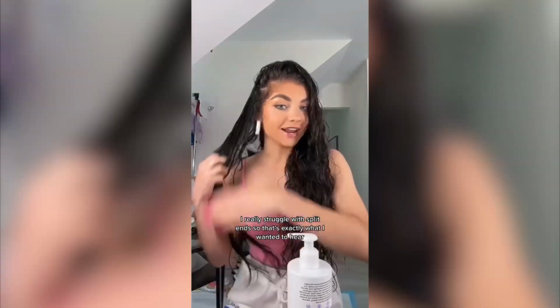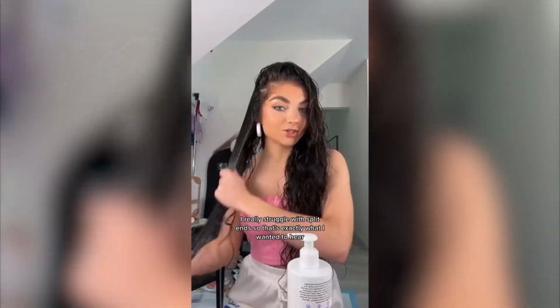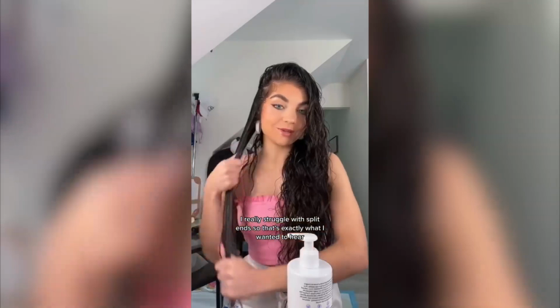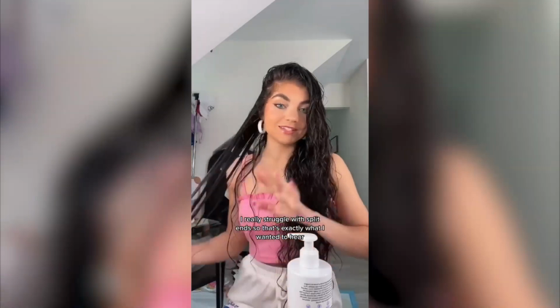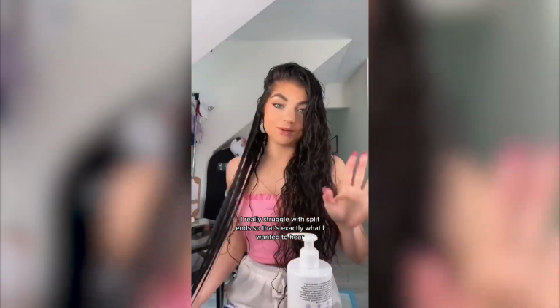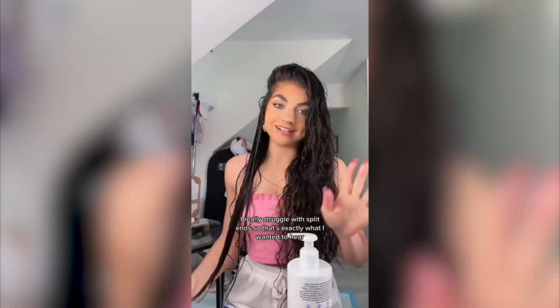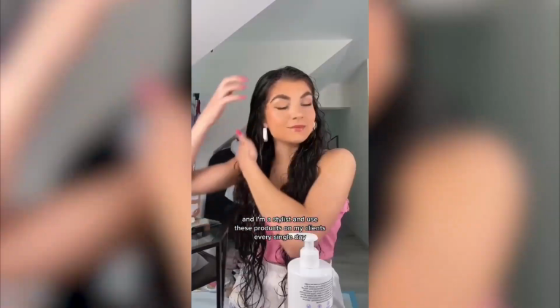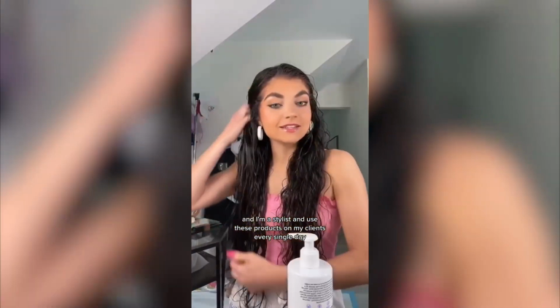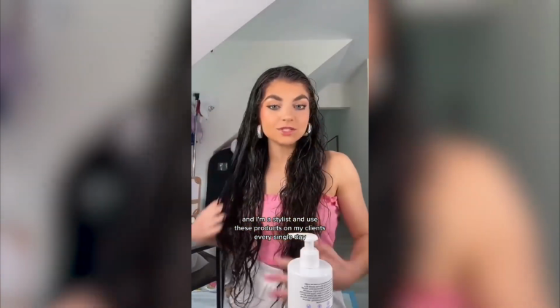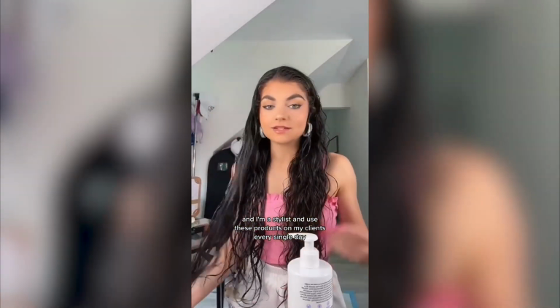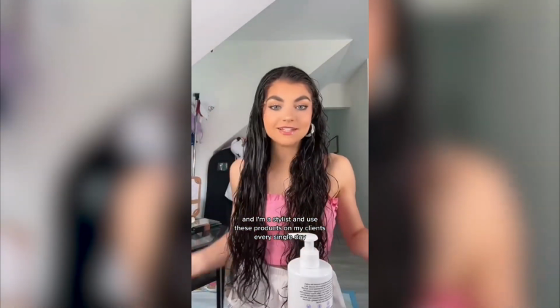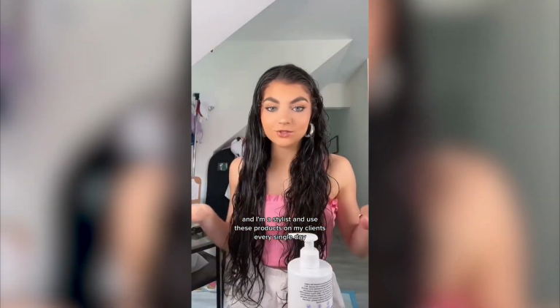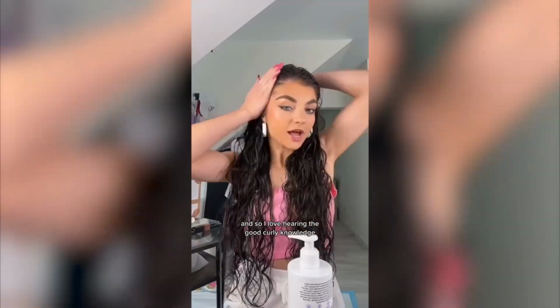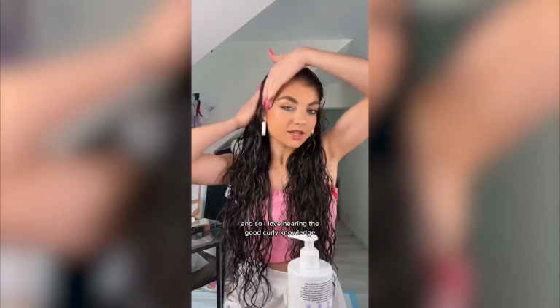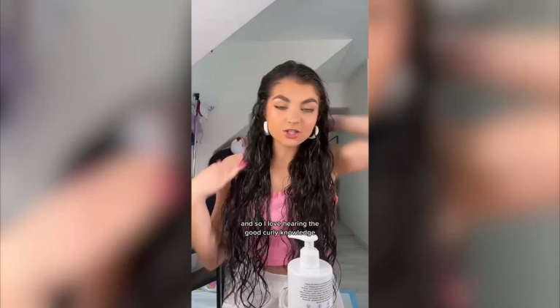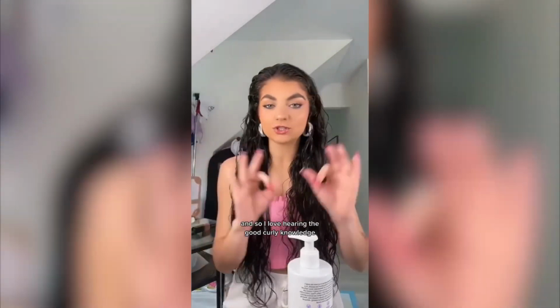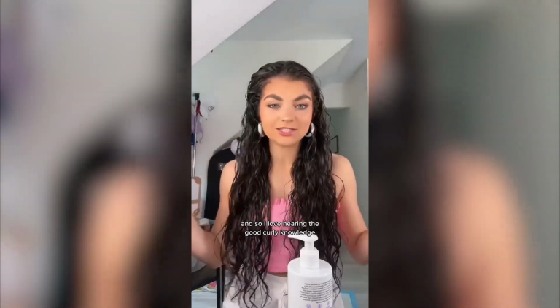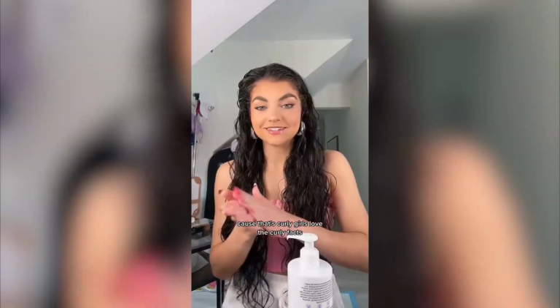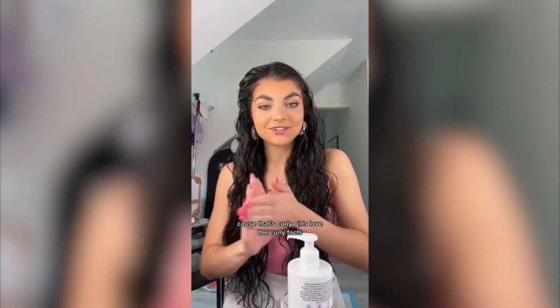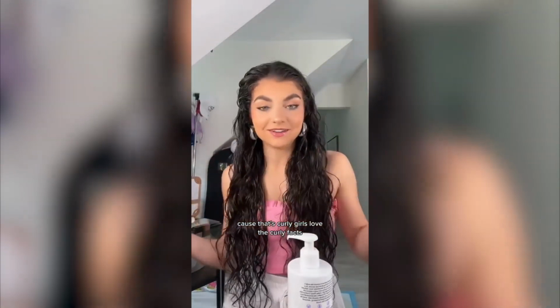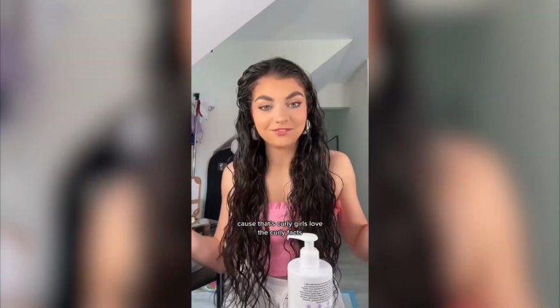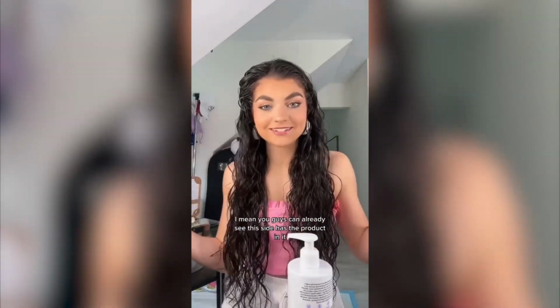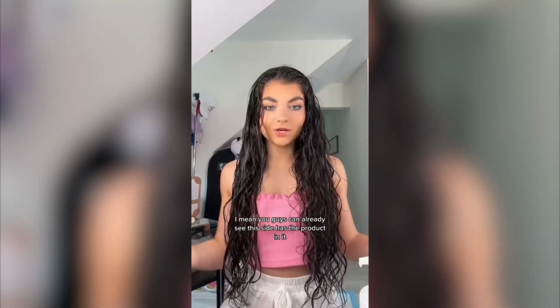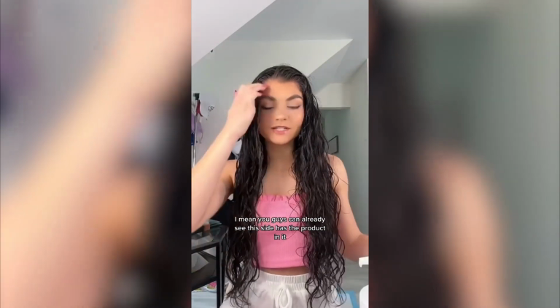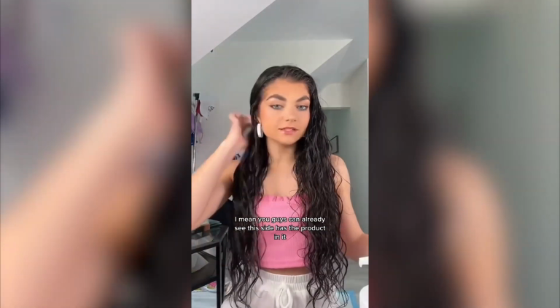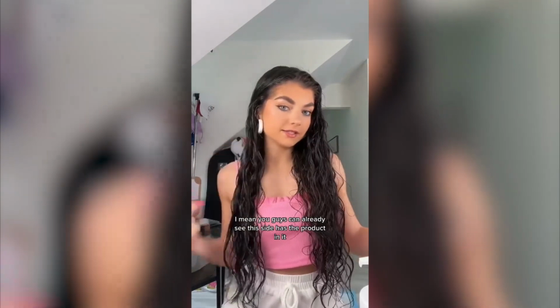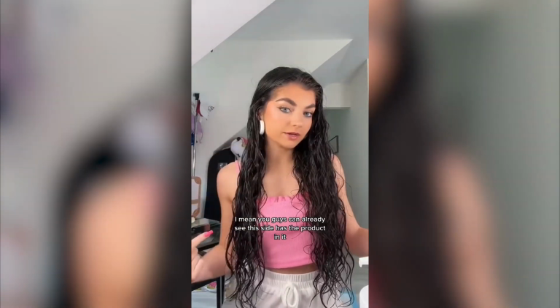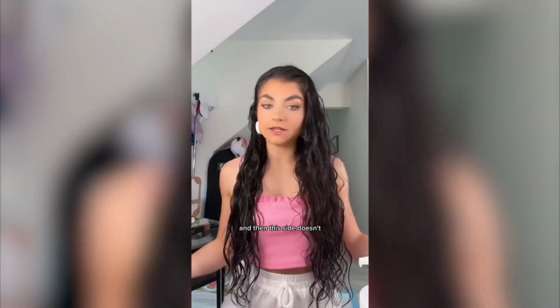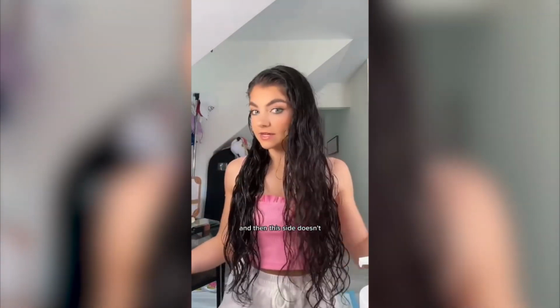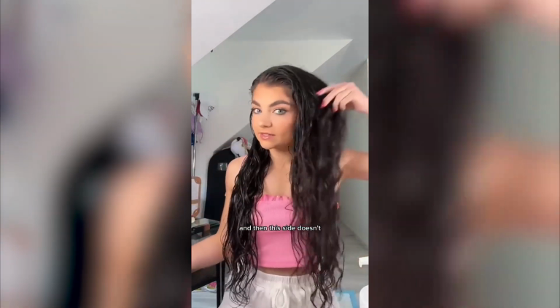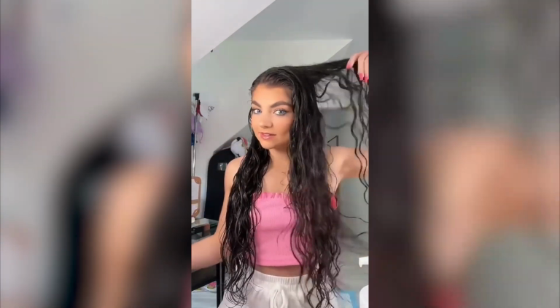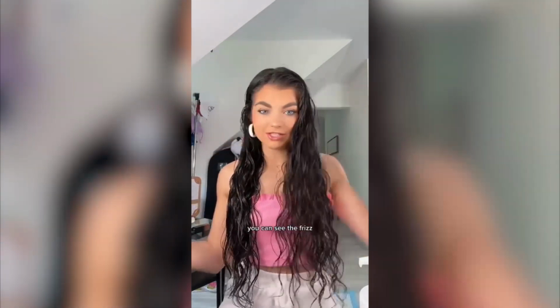I really struggle with split ends so that's exactly what I wanted to hear. I'm a stylist and use these products on my clients every single day, and I love hearing the good curly knowledge because us curly girls love the curly facts. You can already see this side has the product in it and this side doesn't — you can see the frizz.